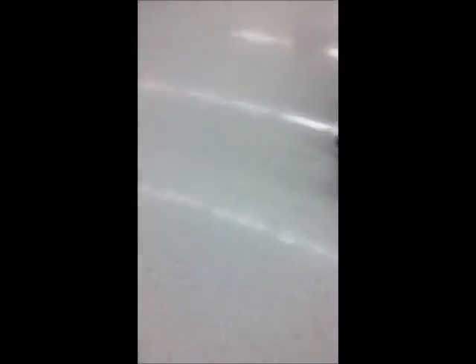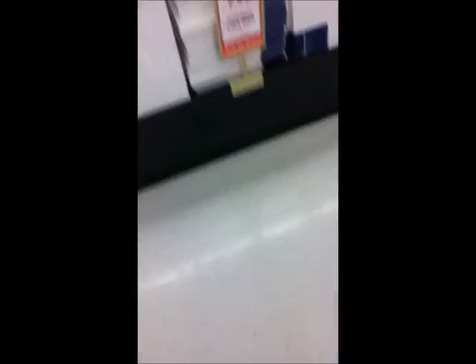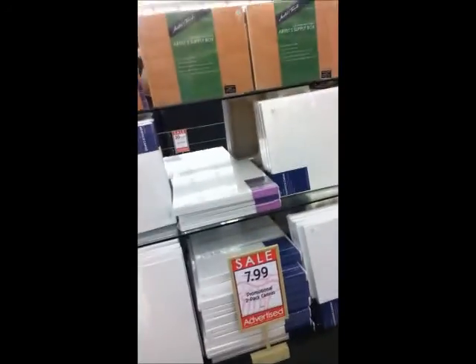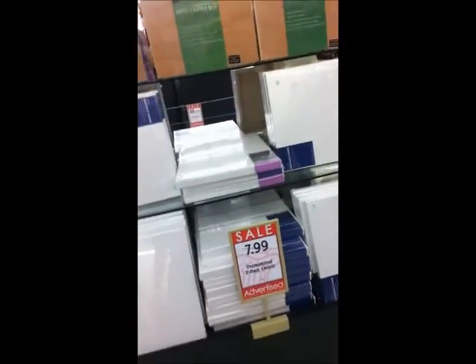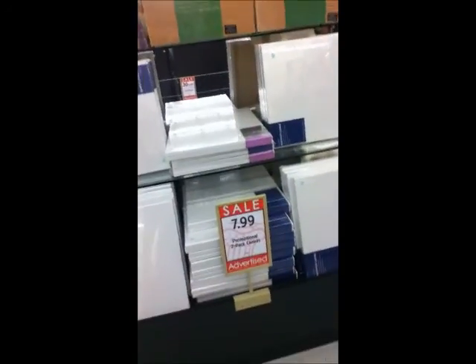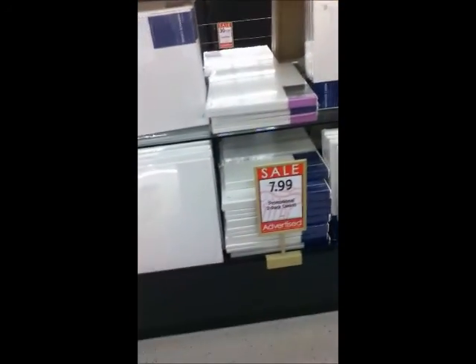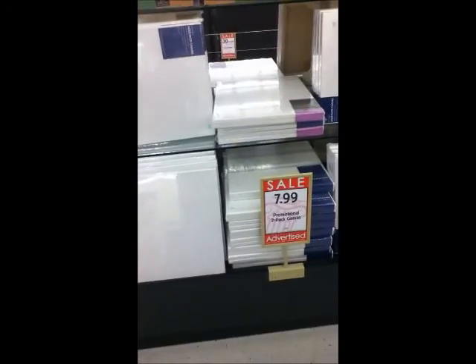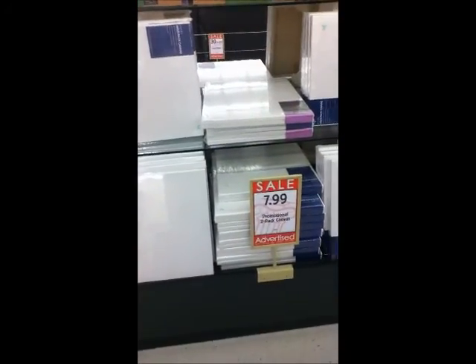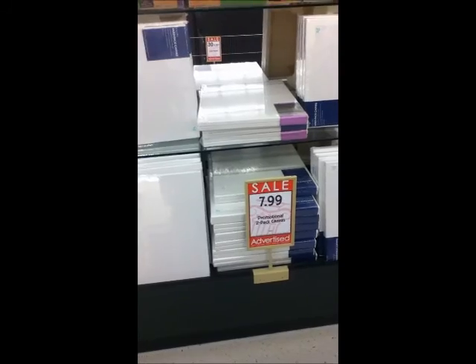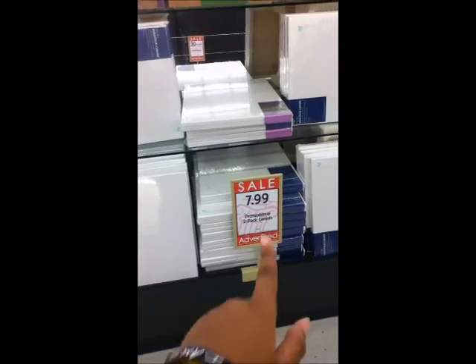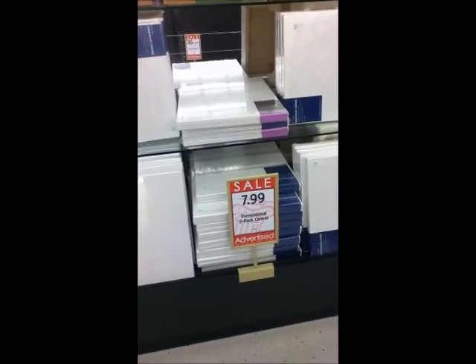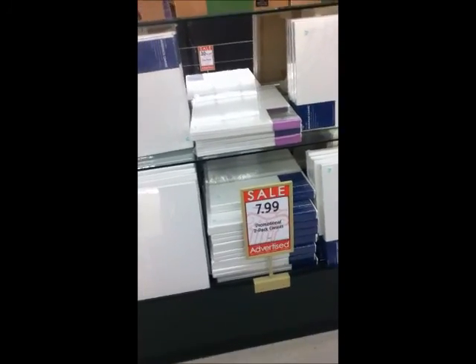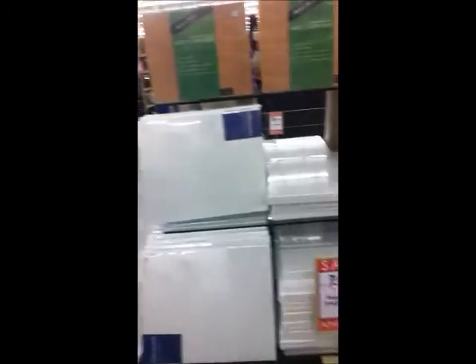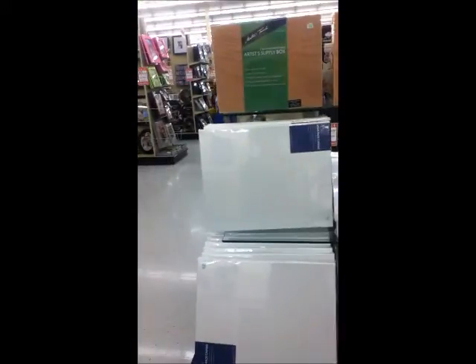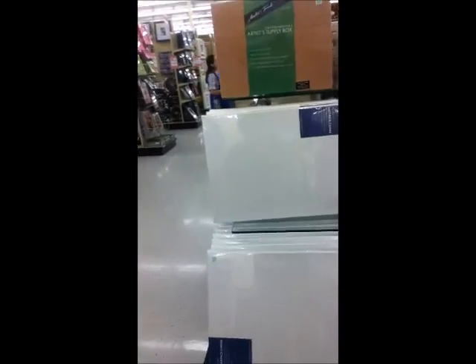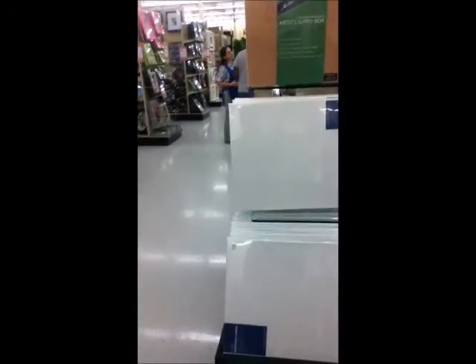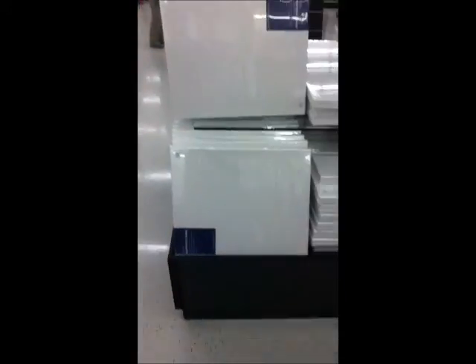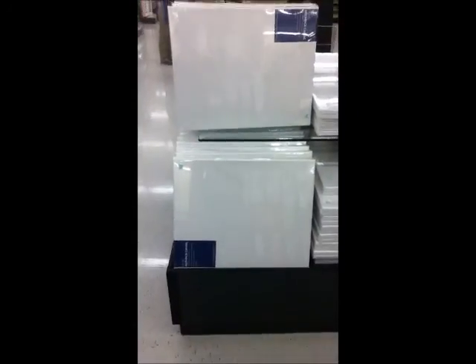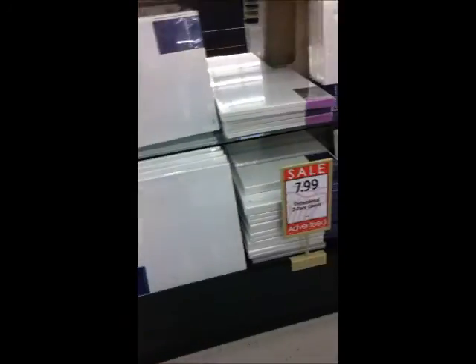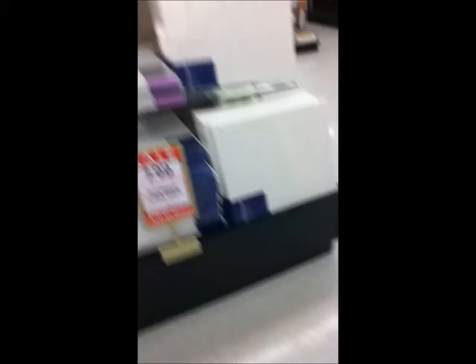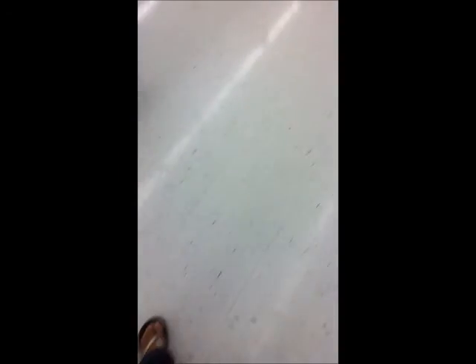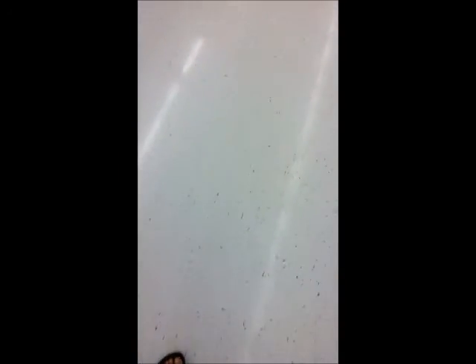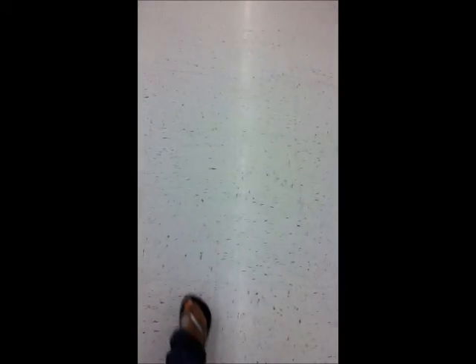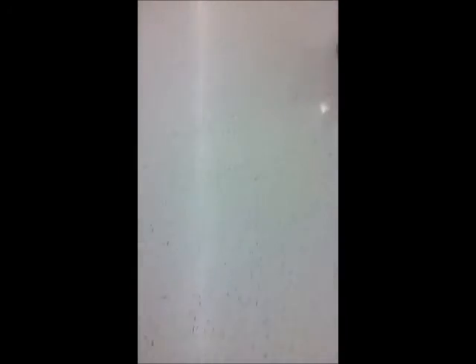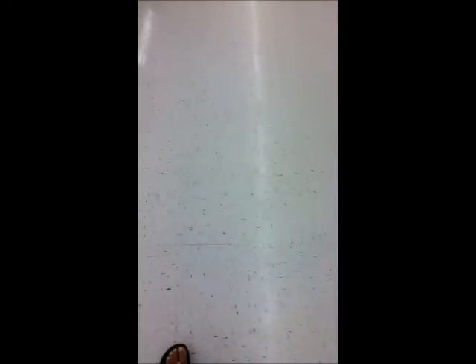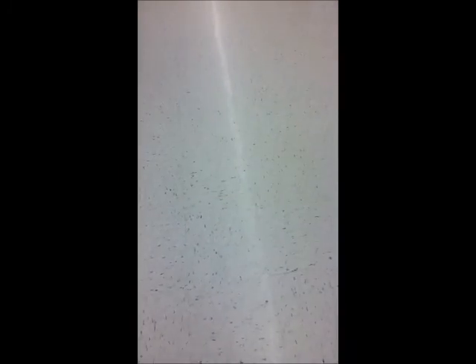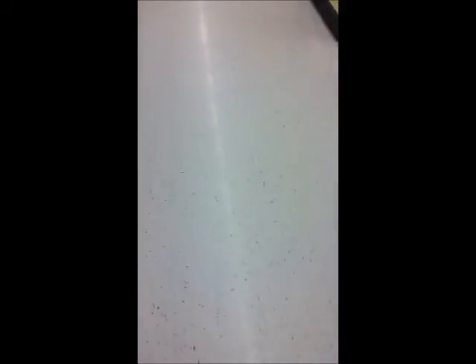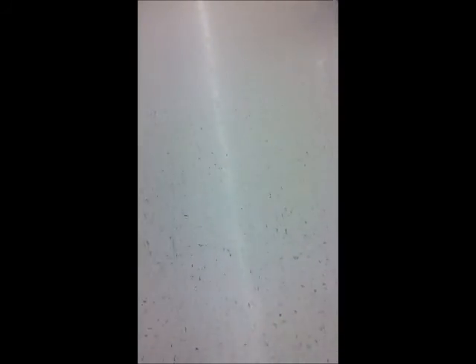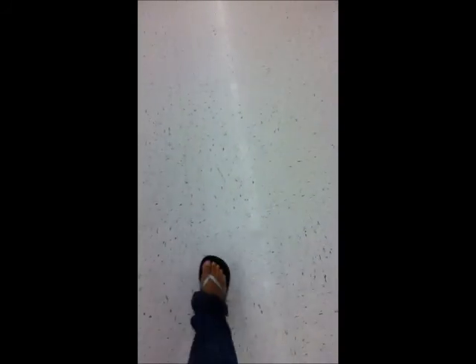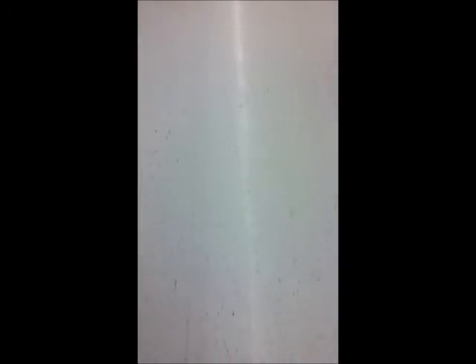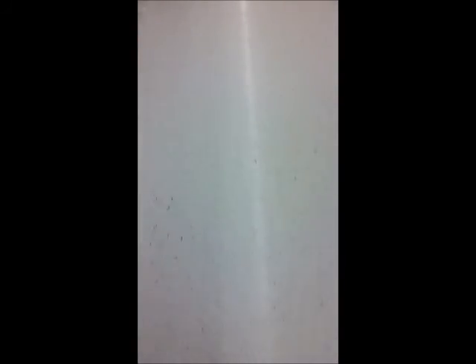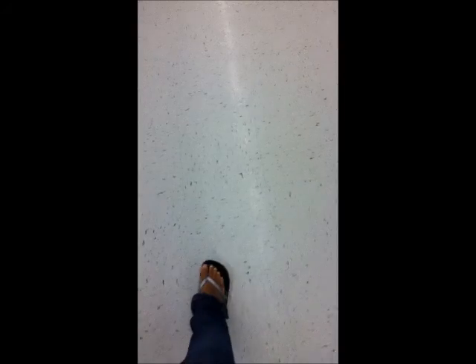What else is in here? They have some cool frames. It says sale — their canvases are on sale for anyone who wants to do like crayon art and stuff.